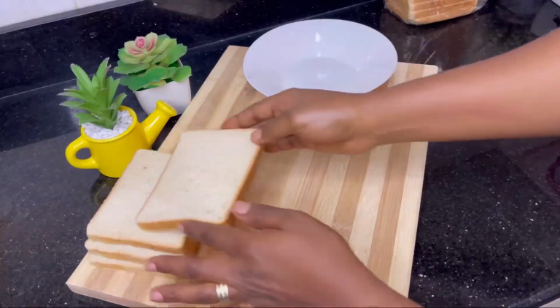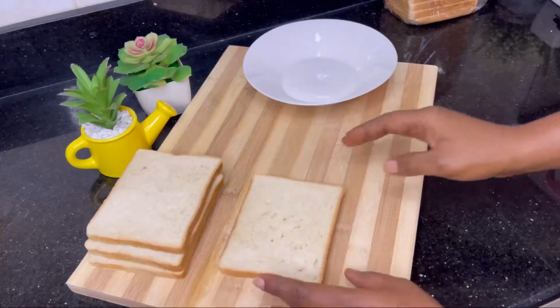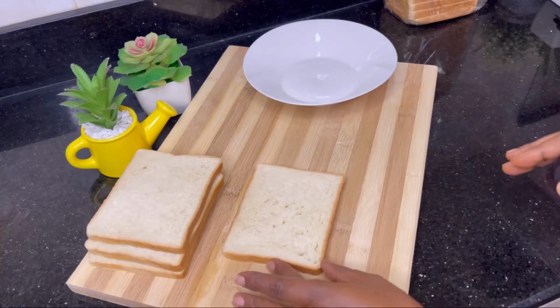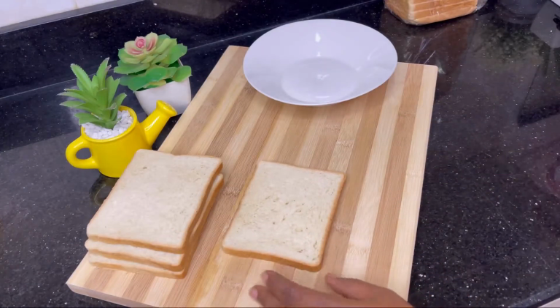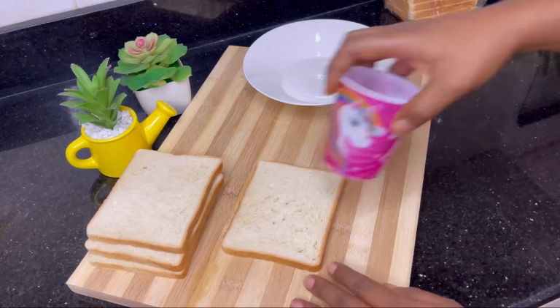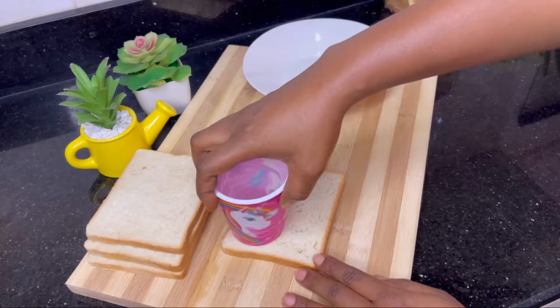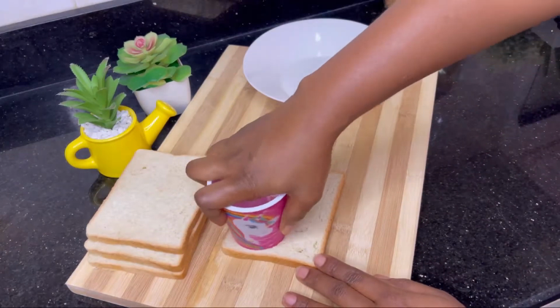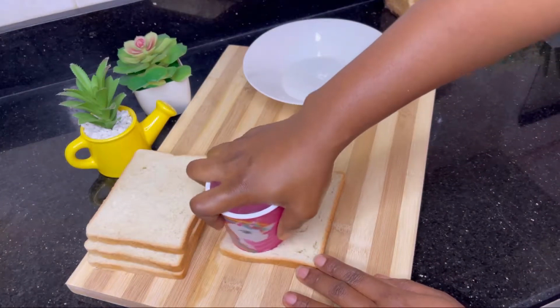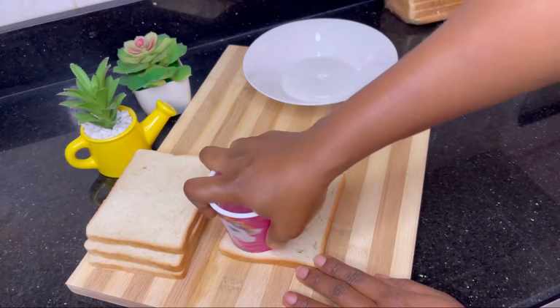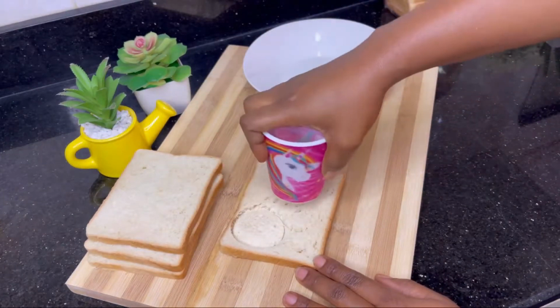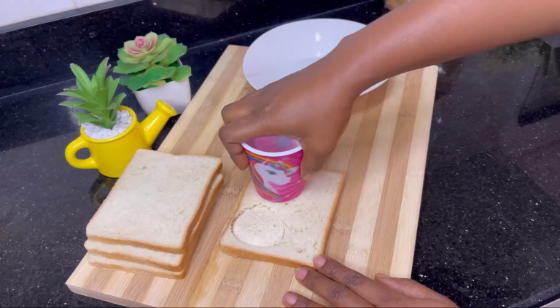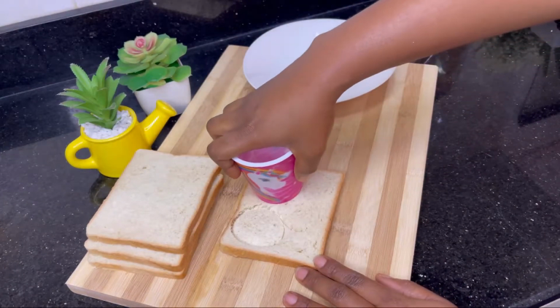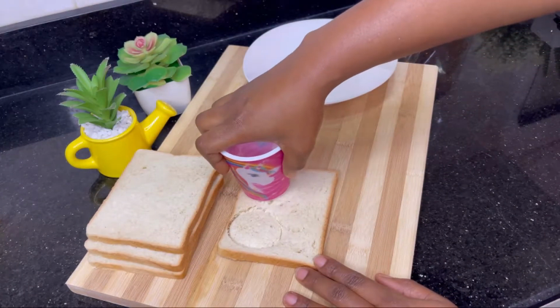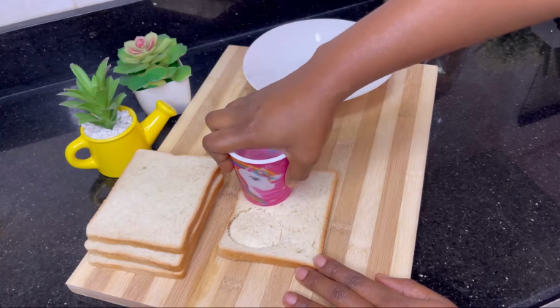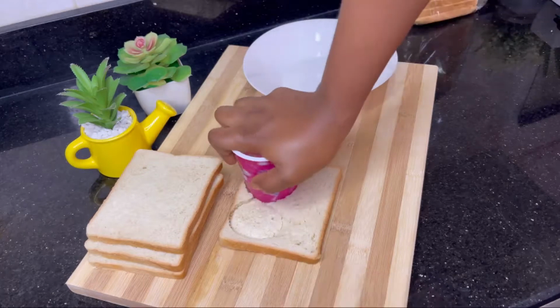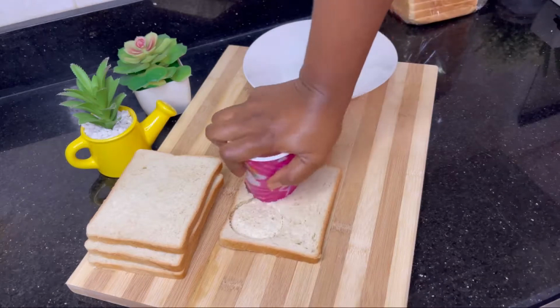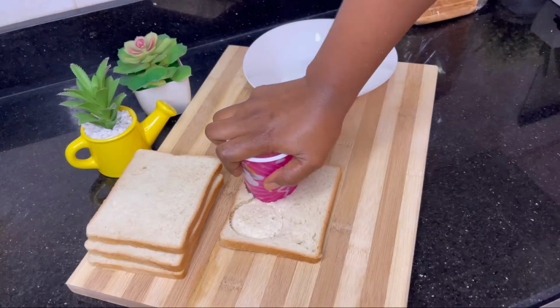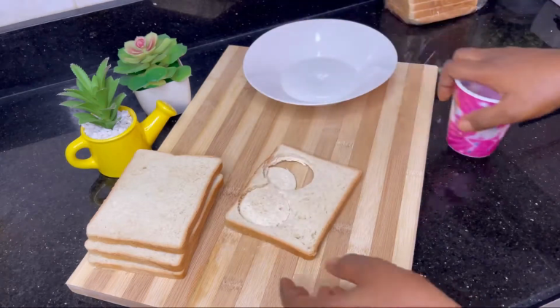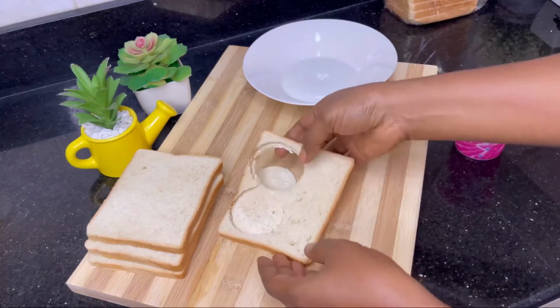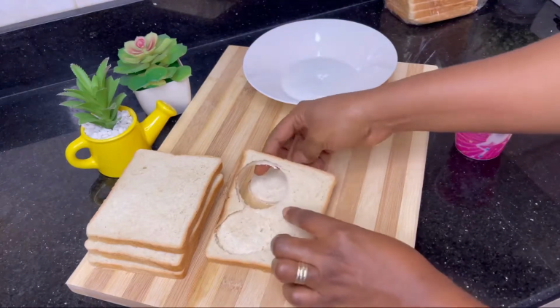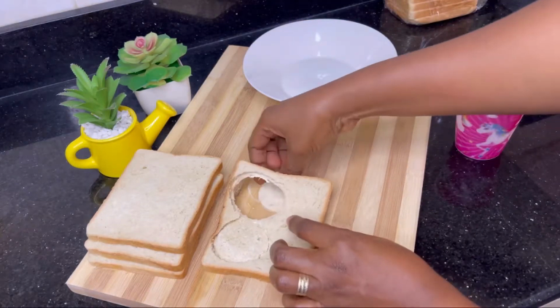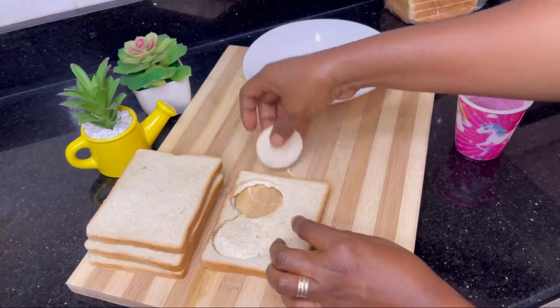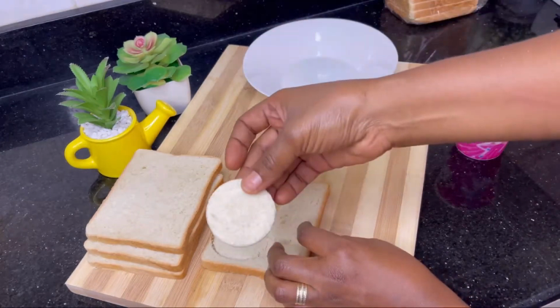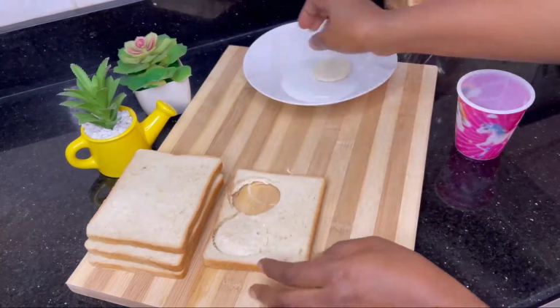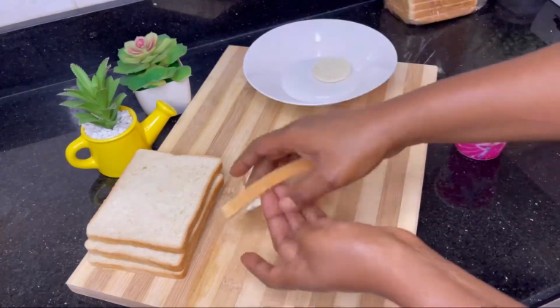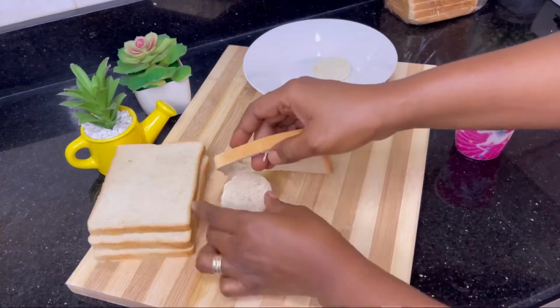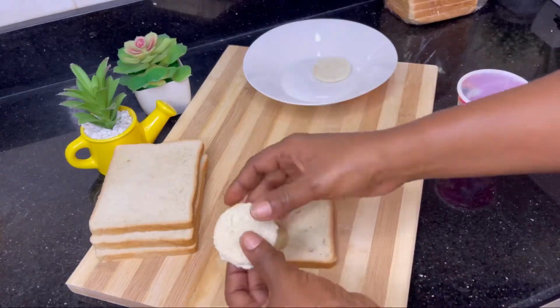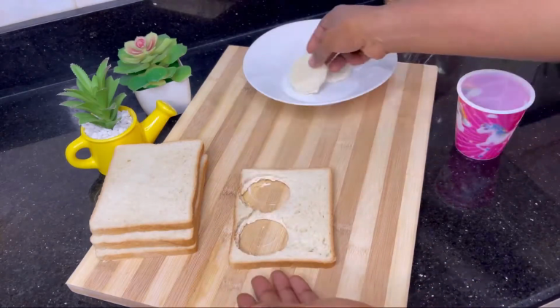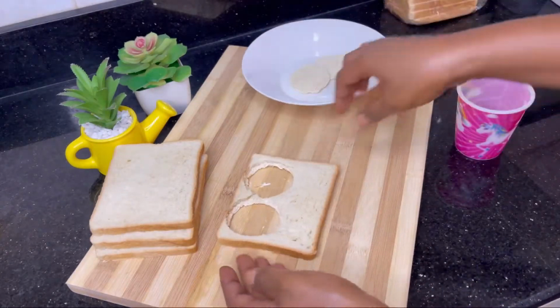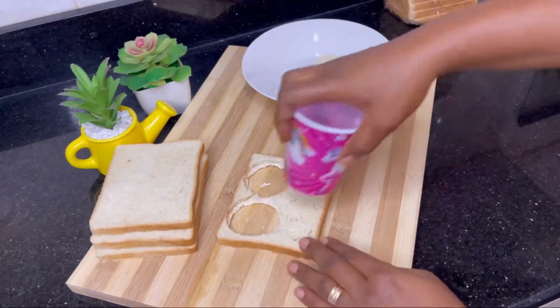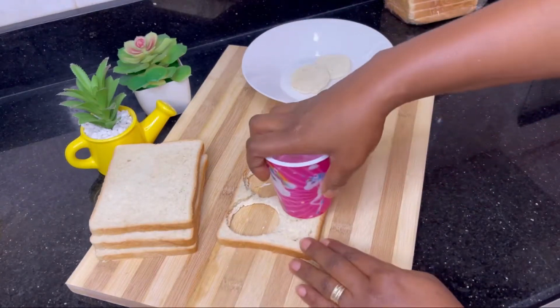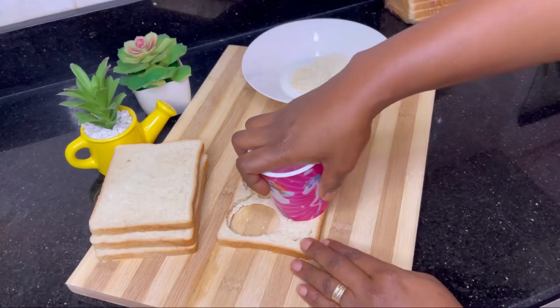Very quickly, grab a few slices of bread and carve out some circles from them. I'm carving out this size of circles because it's just perfect for my size of cake pan — I'm actually using a cupcake pan for this.